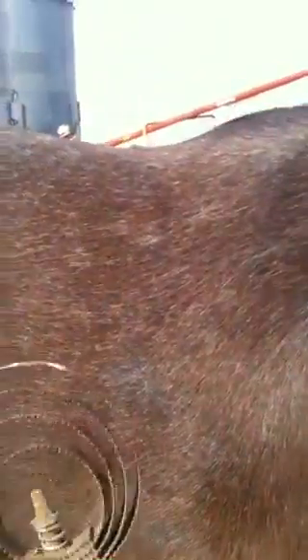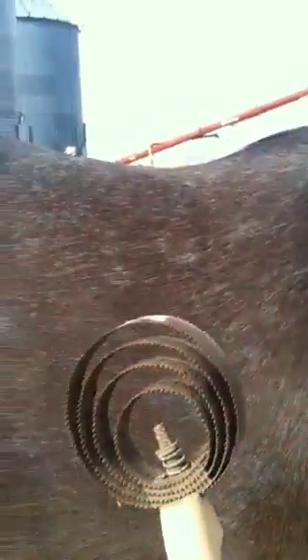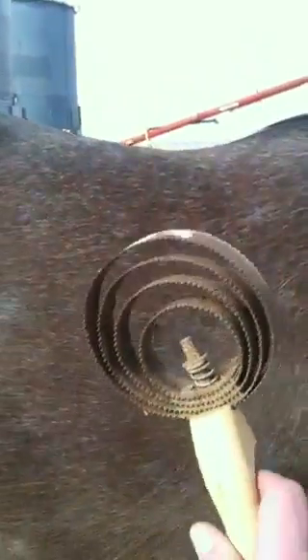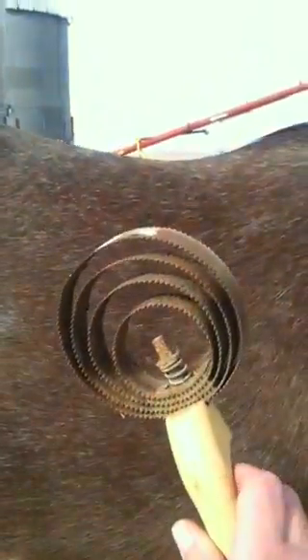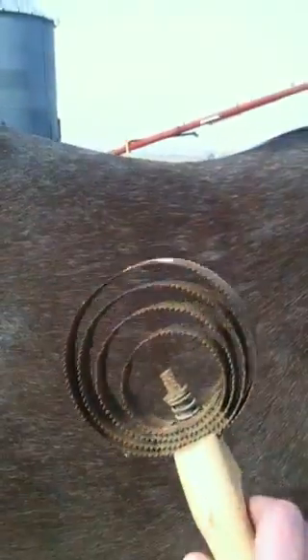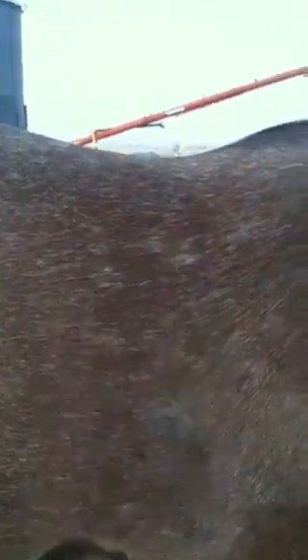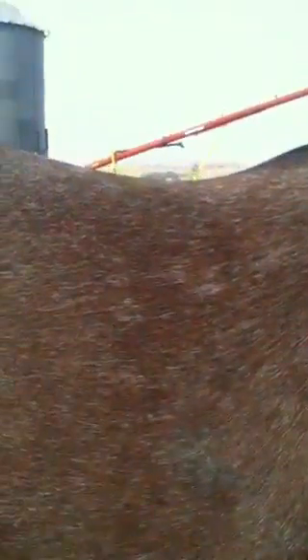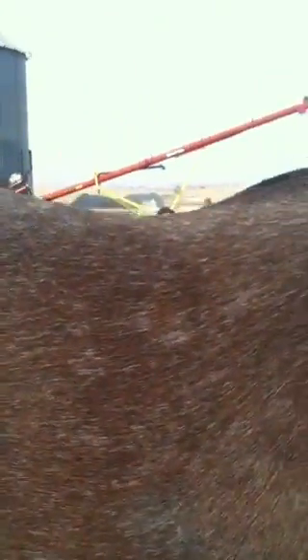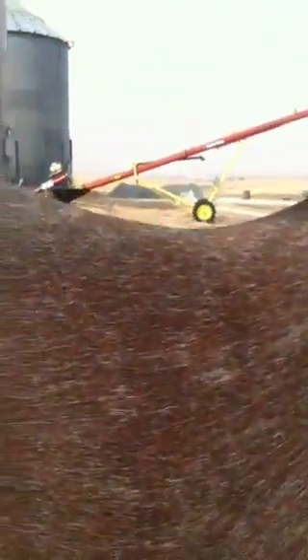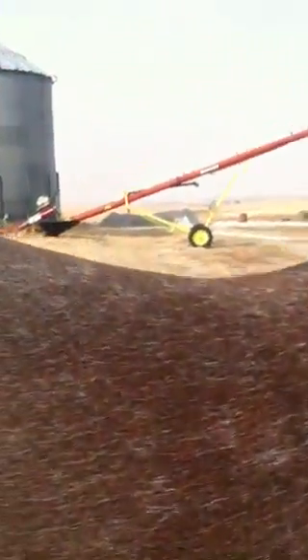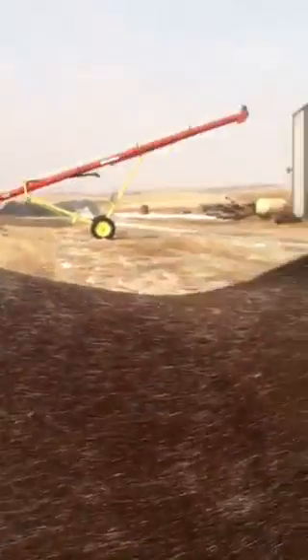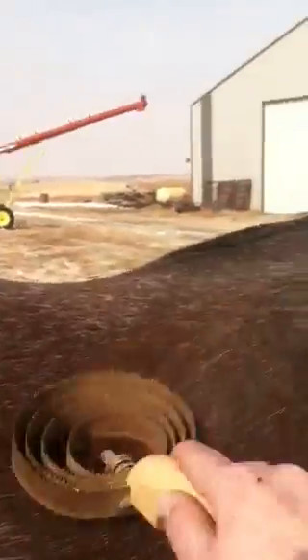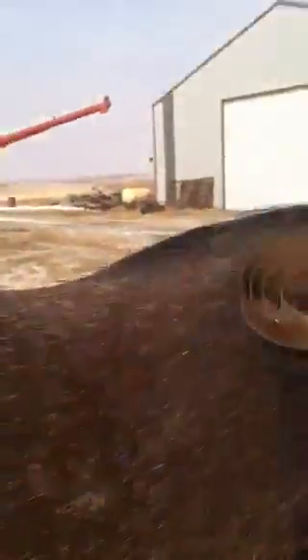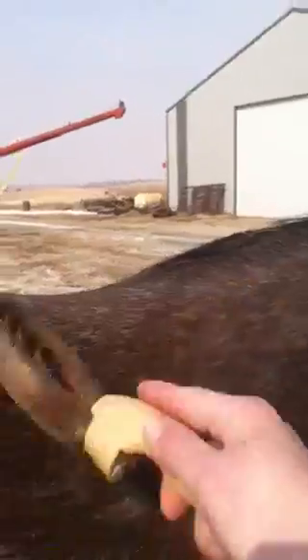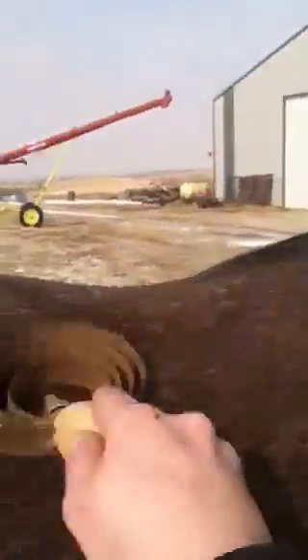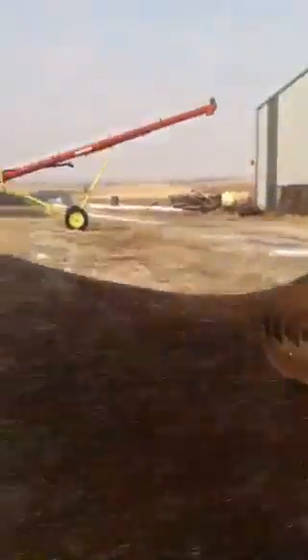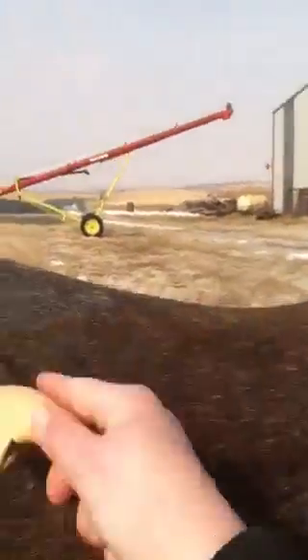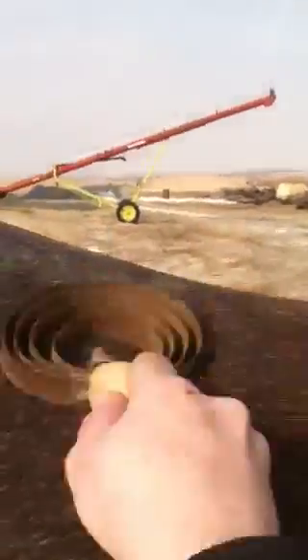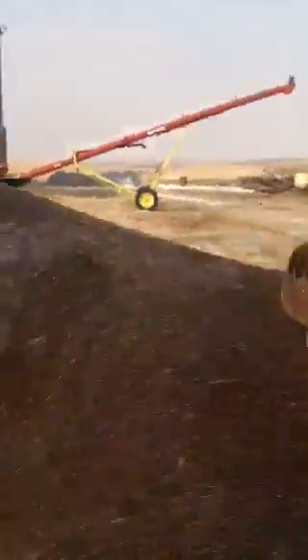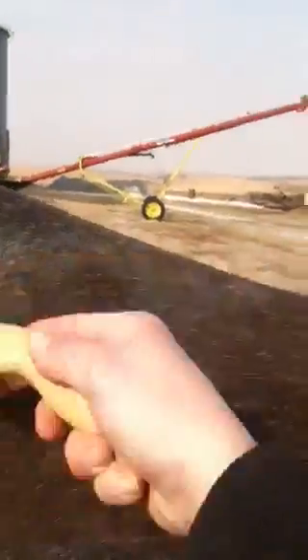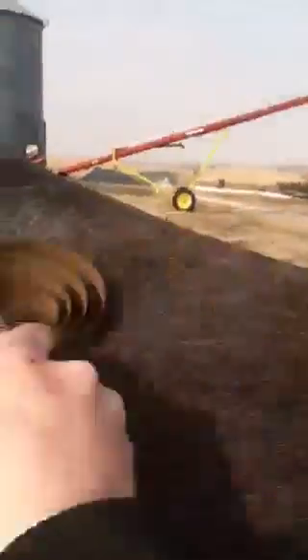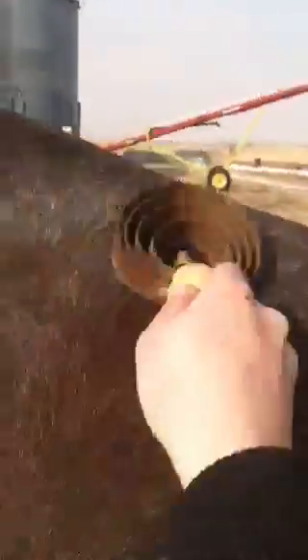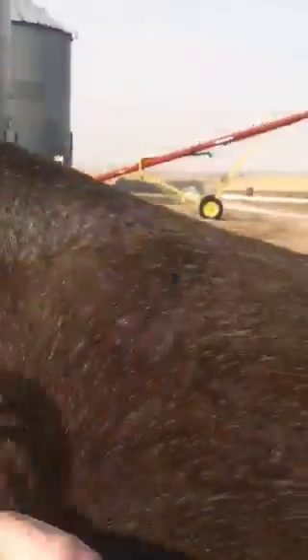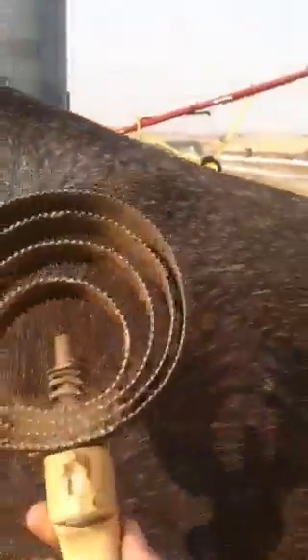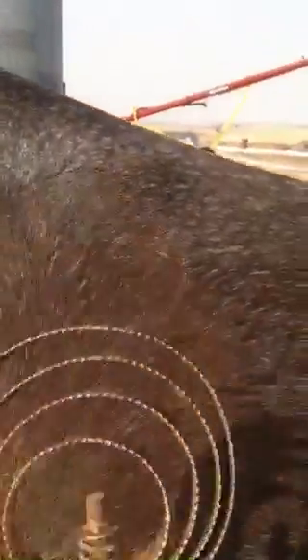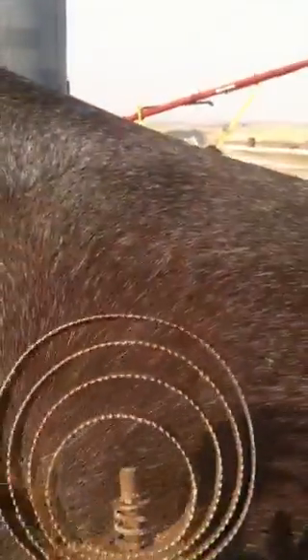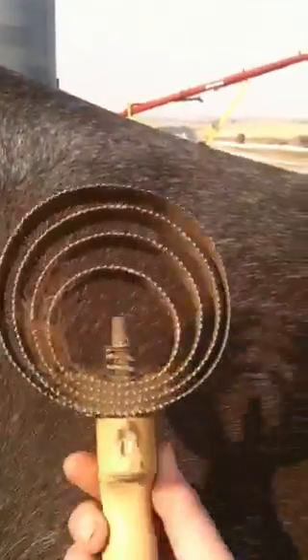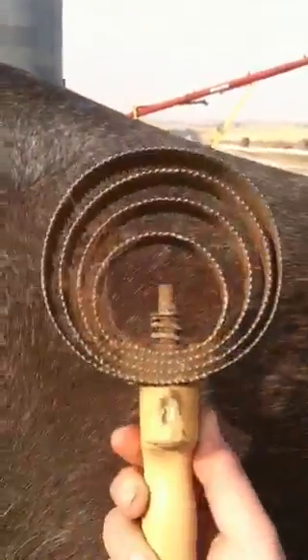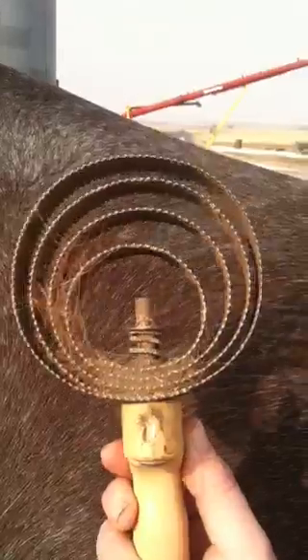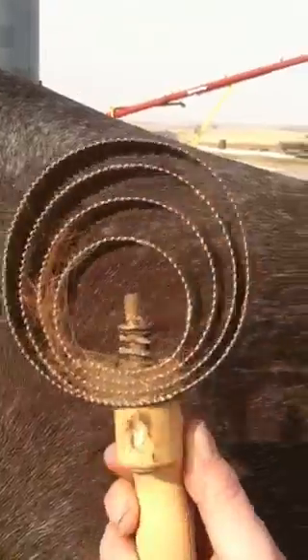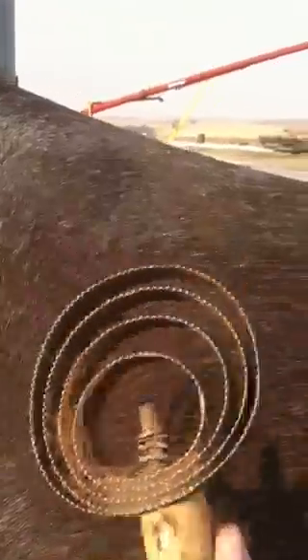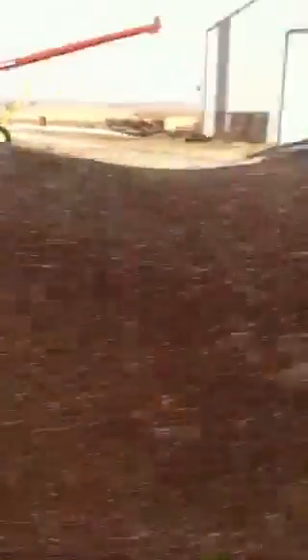So I have my regular curry comb, and we have Zoe here, and I'm going to brush her in the same spot. And see, I don't really get a whole lot of hair off of there.